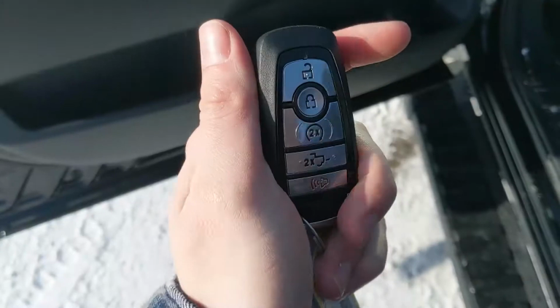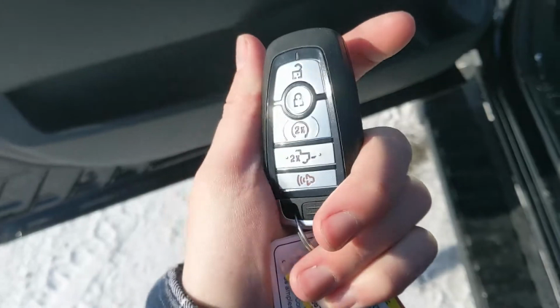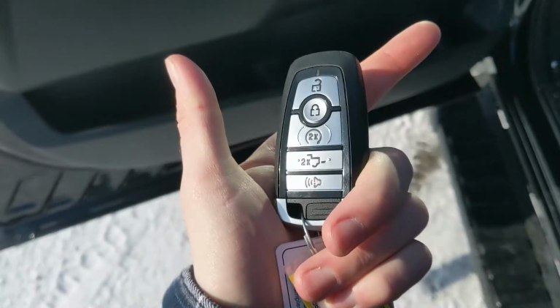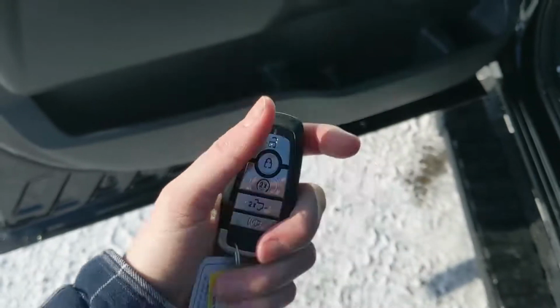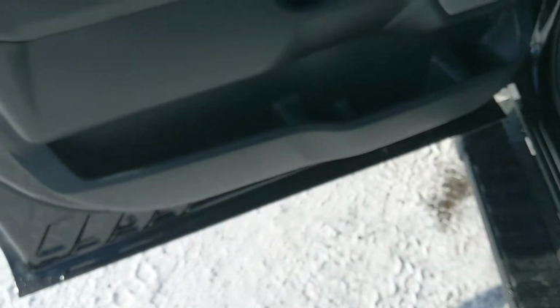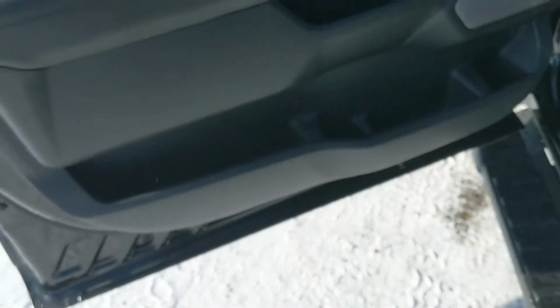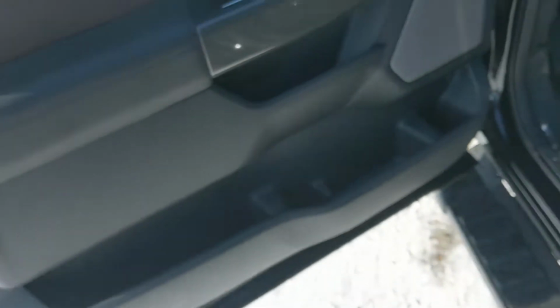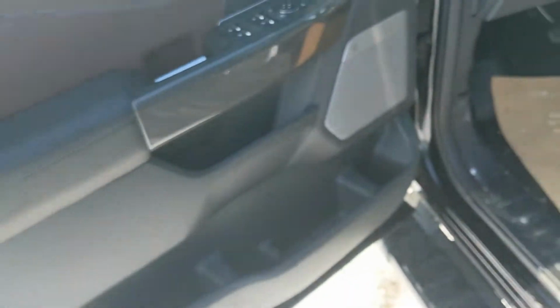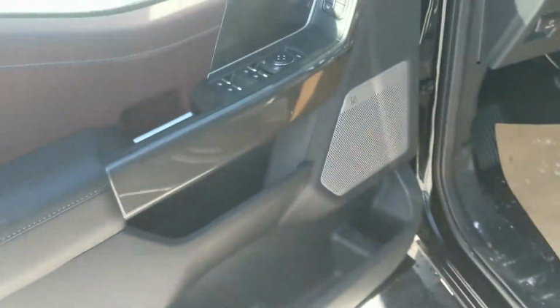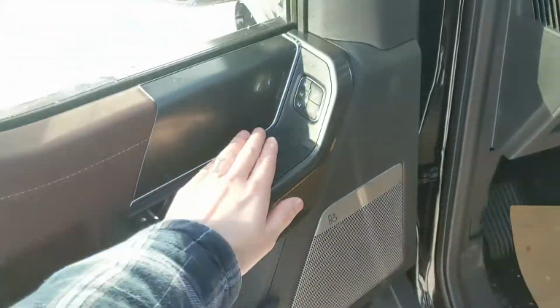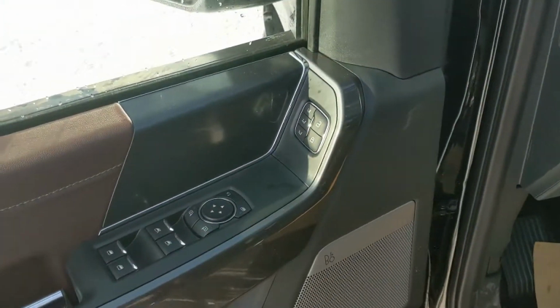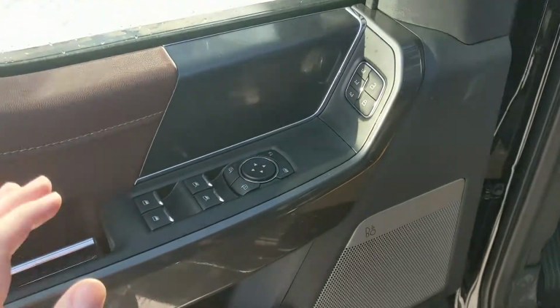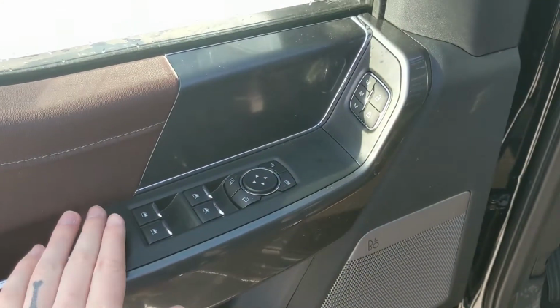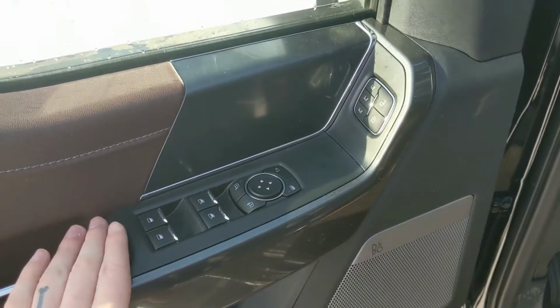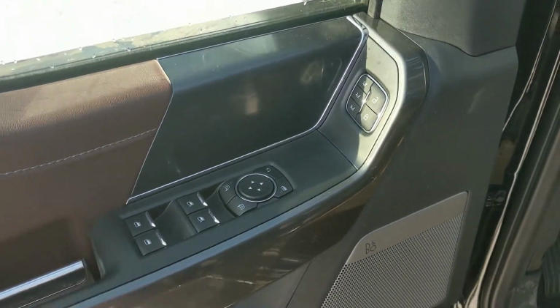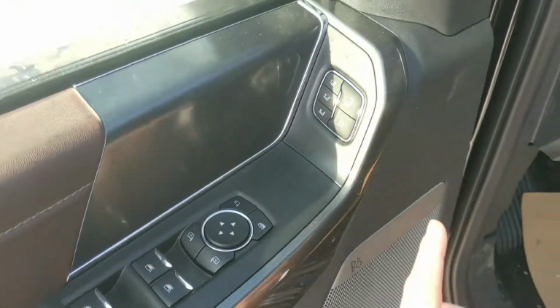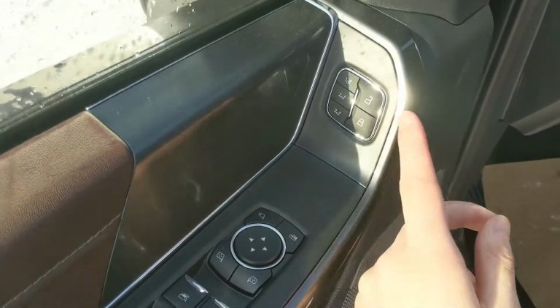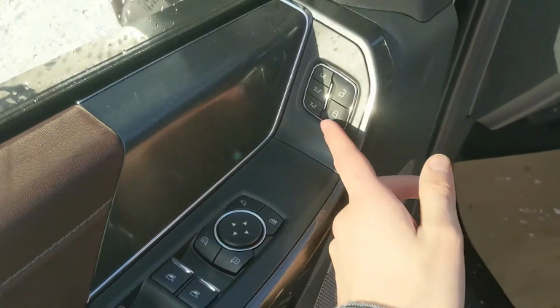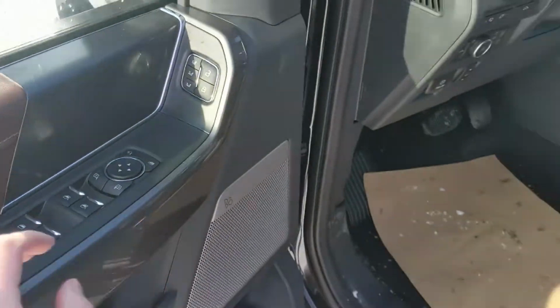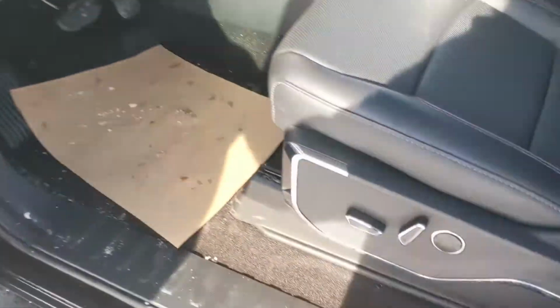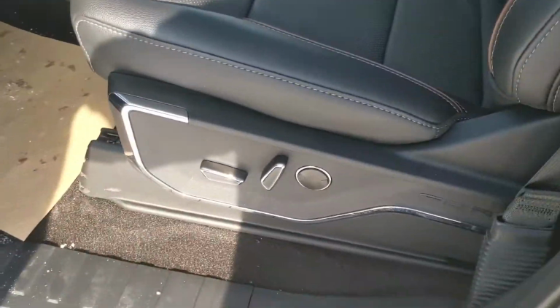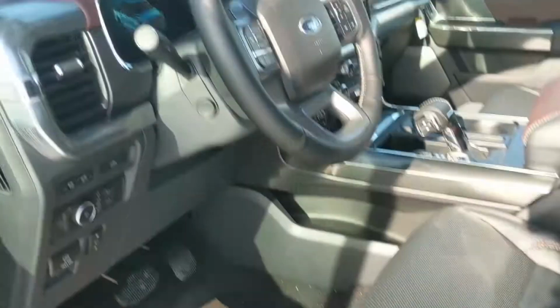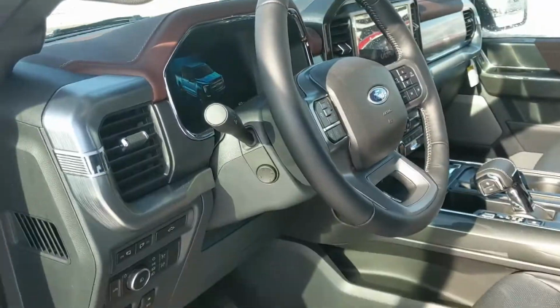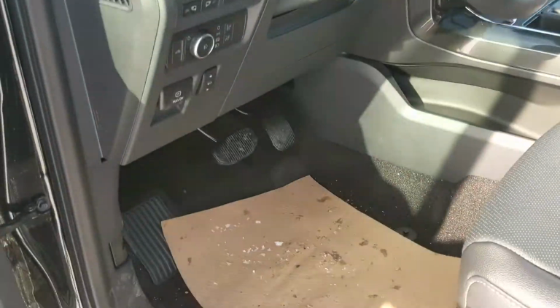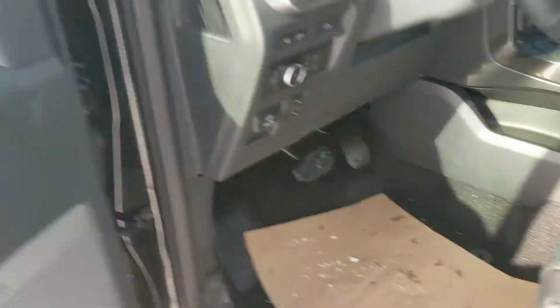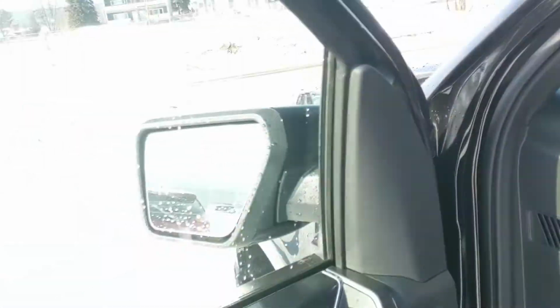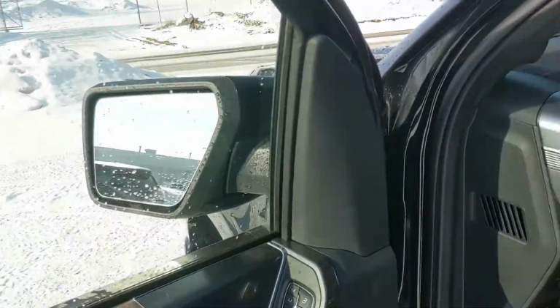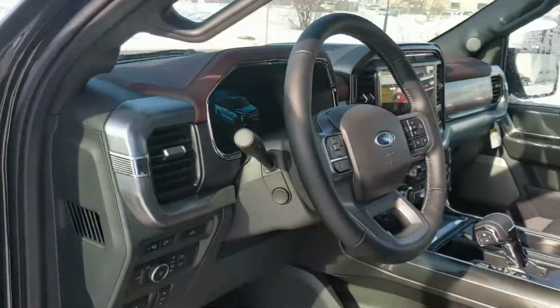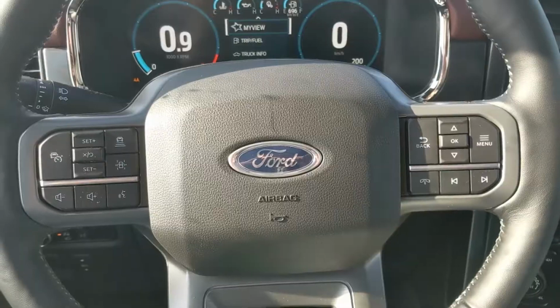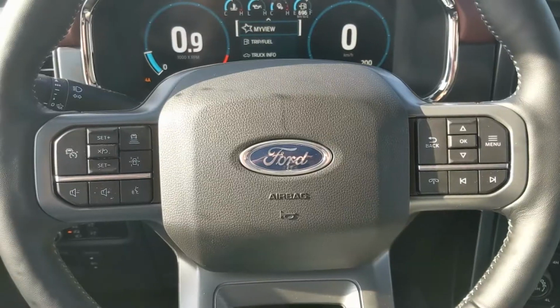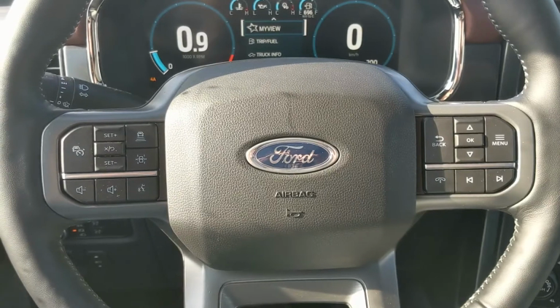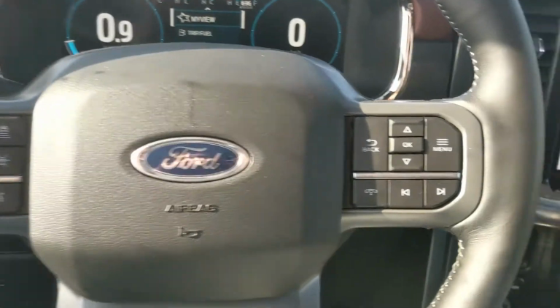You also get heated rear seats. This truck has a remote start, so no need to go outside on those cold mornings to warm up your vehicle. Looking in, you have power windows, power mirrors, and power locks, as well as three memory buttons for your power-adjustable driver seat, steering wheel, pedals, and mirrors.